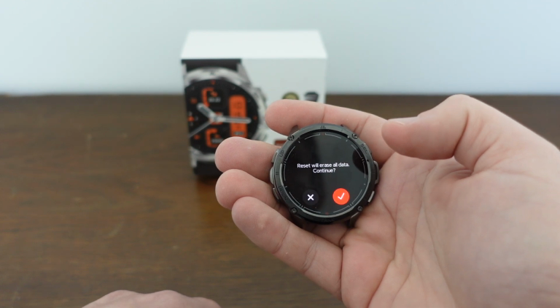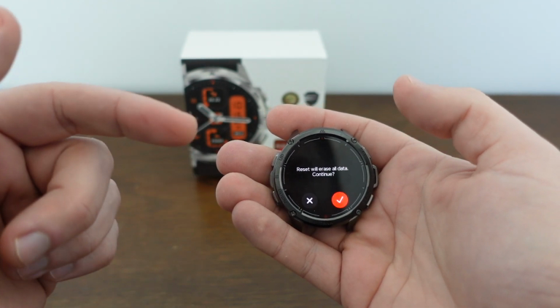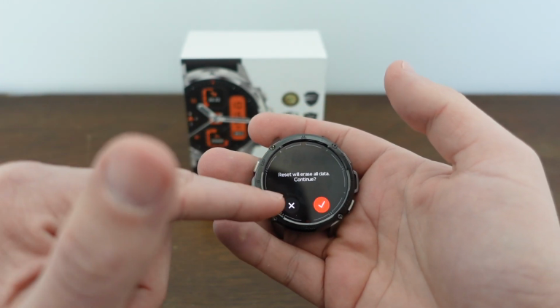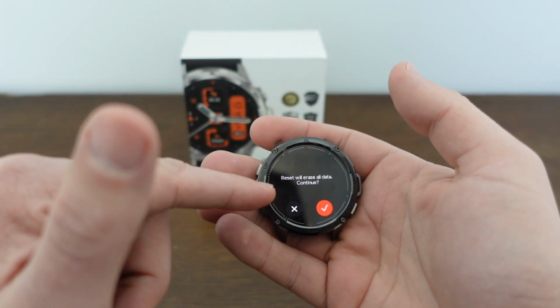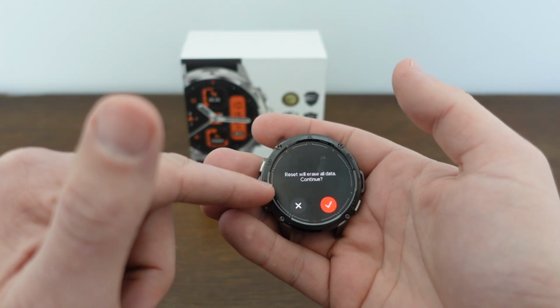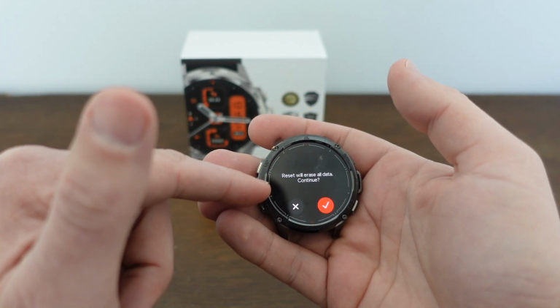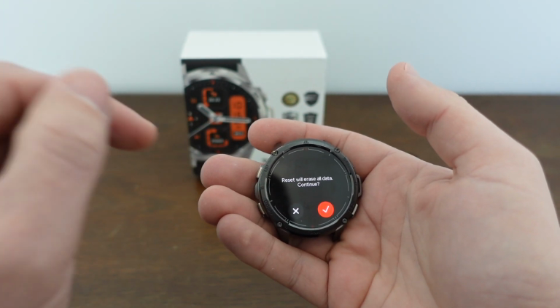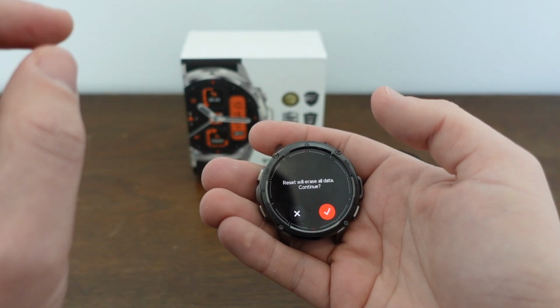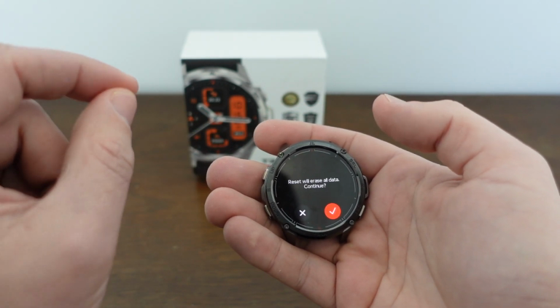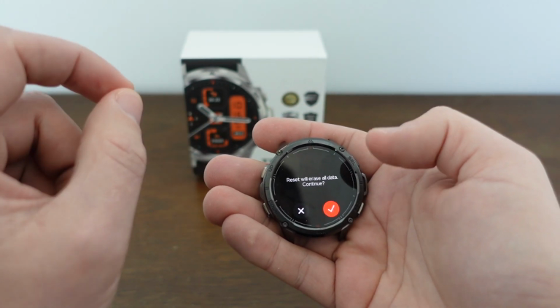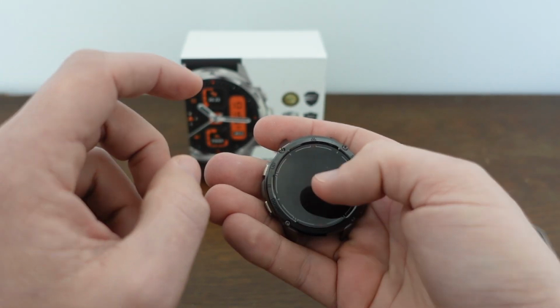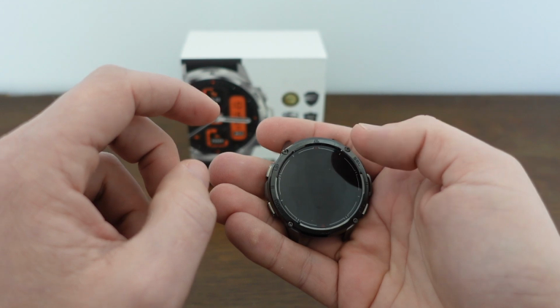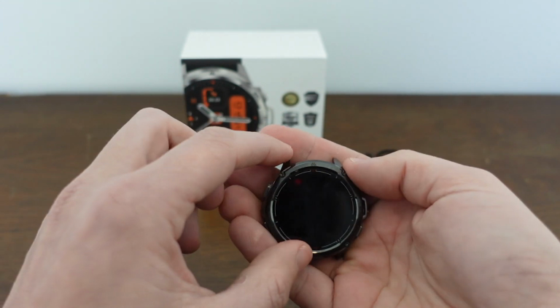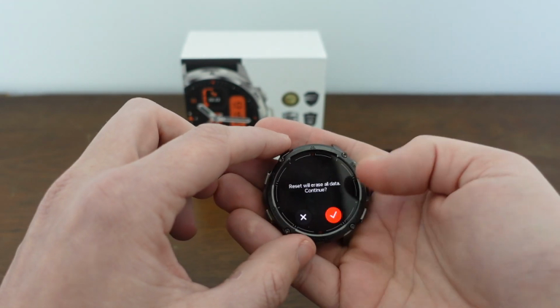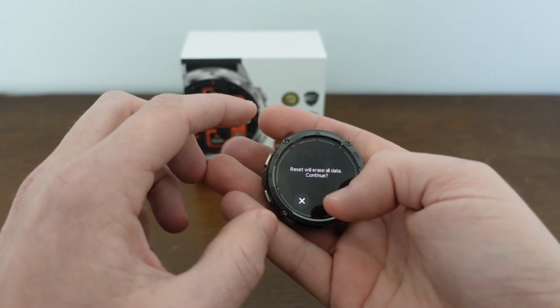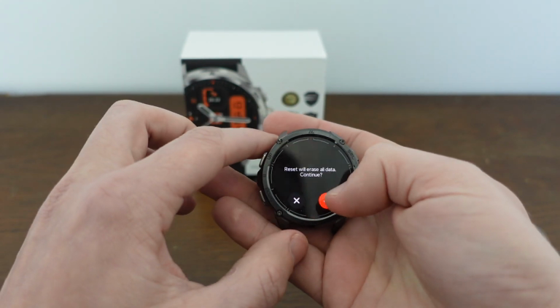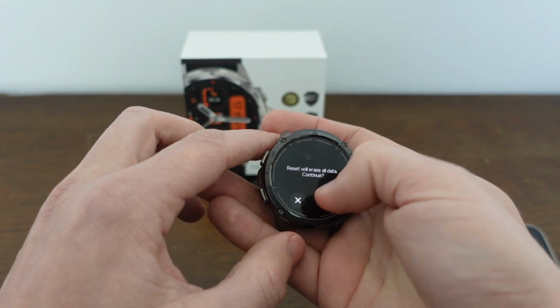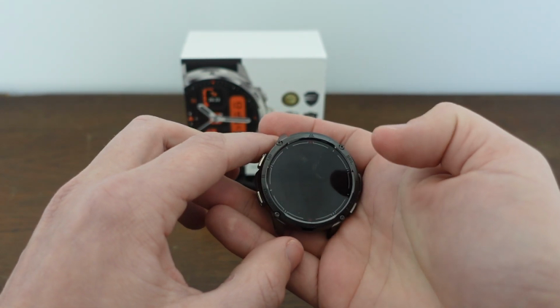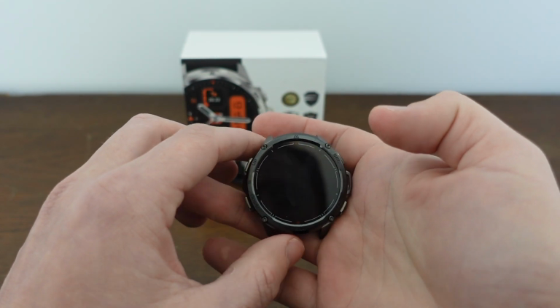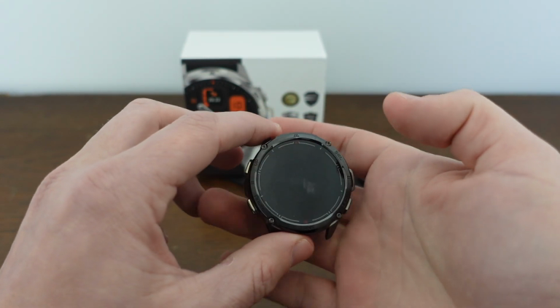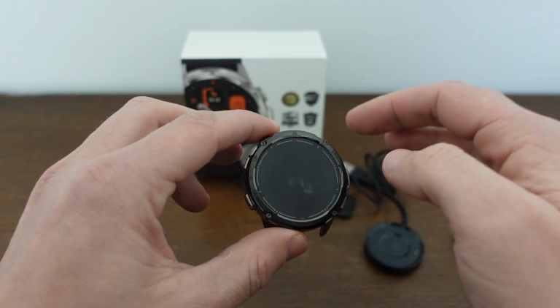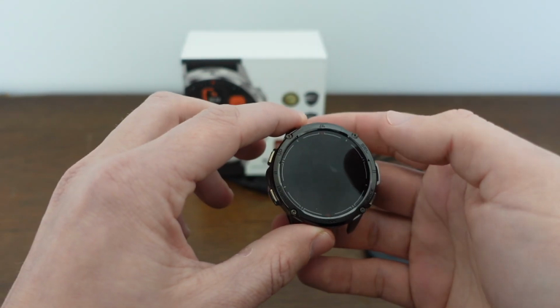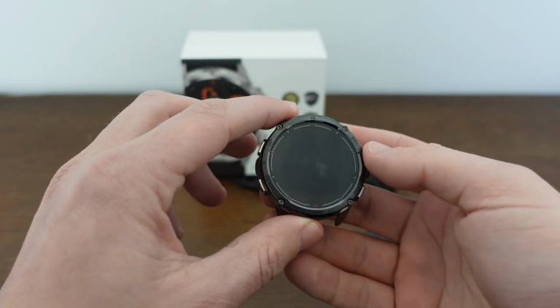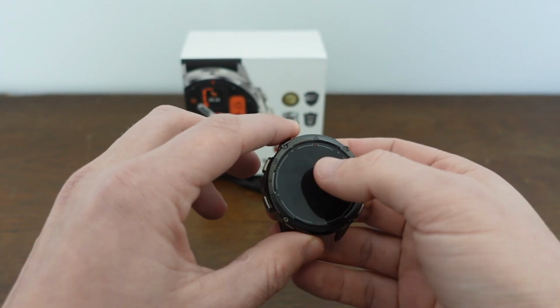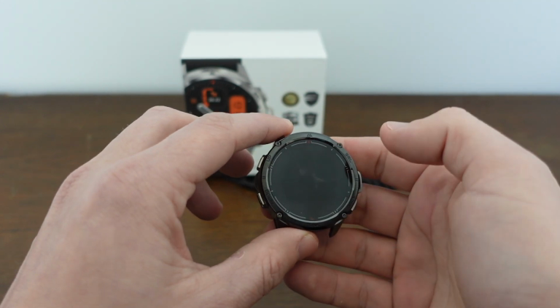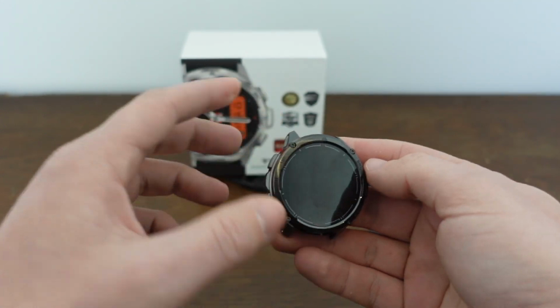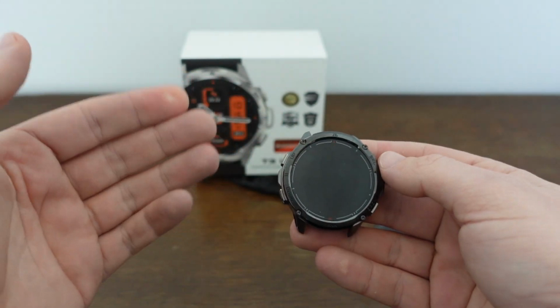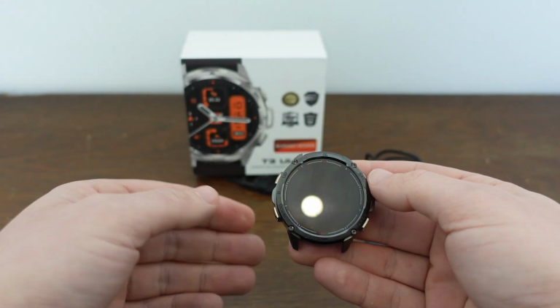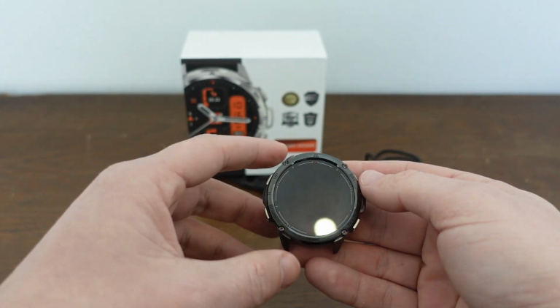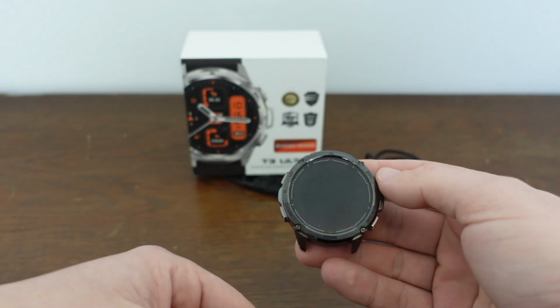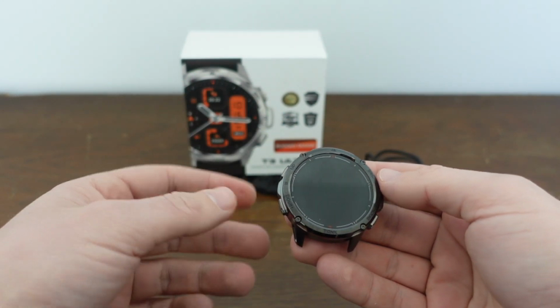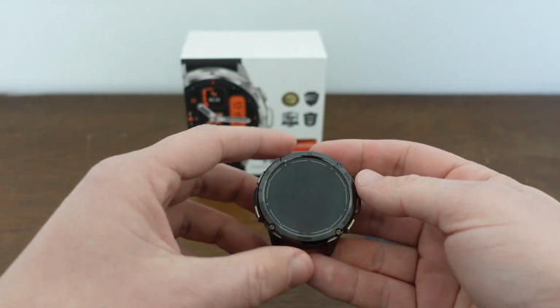So we hit reset — you see it says 'reset will erase all data.' If you want to go ahead and do that, we can just go ahead and hit the checkmark and let it go through its process.